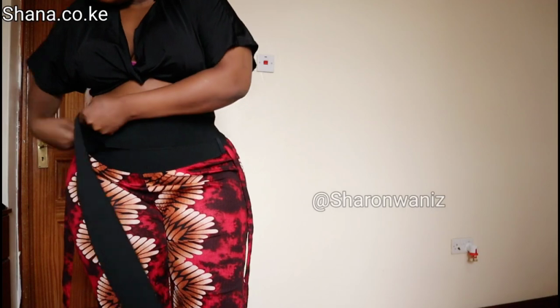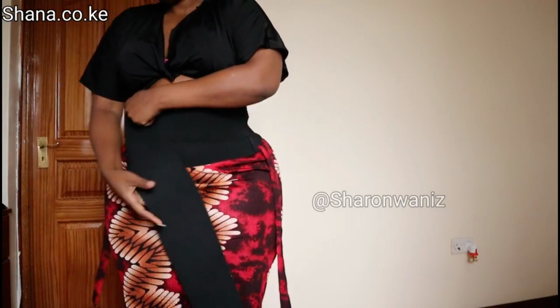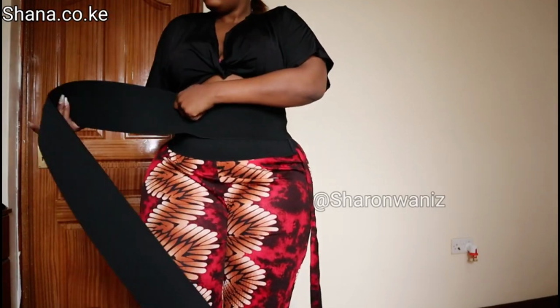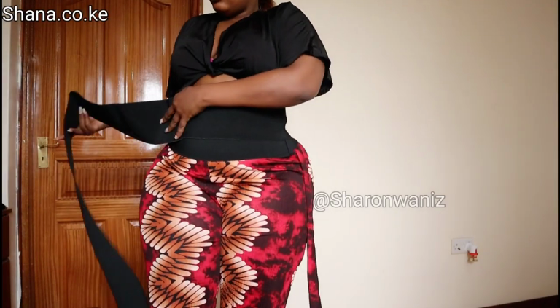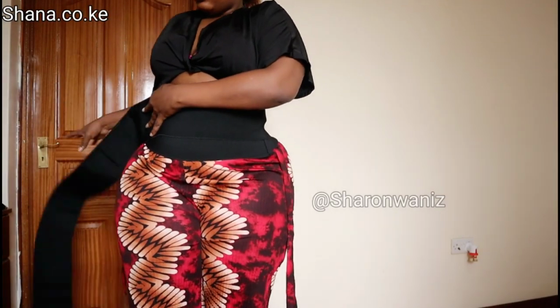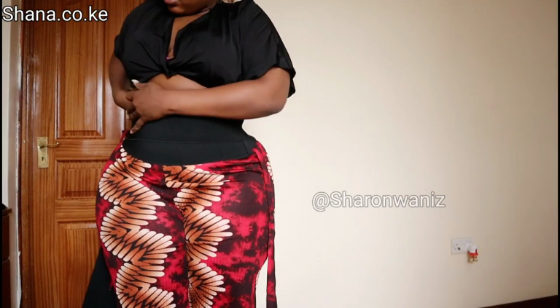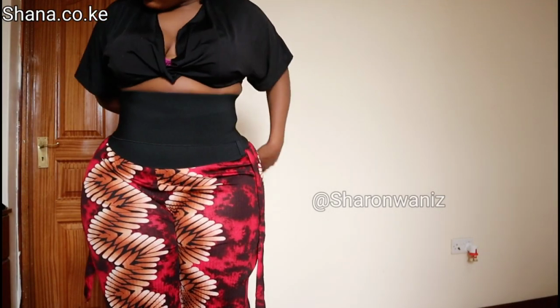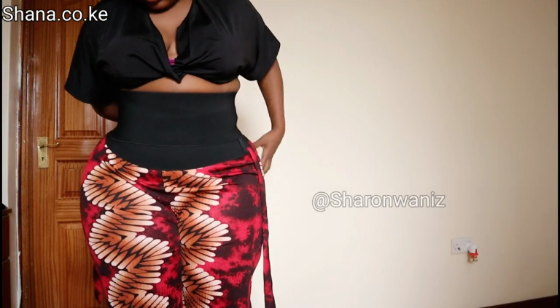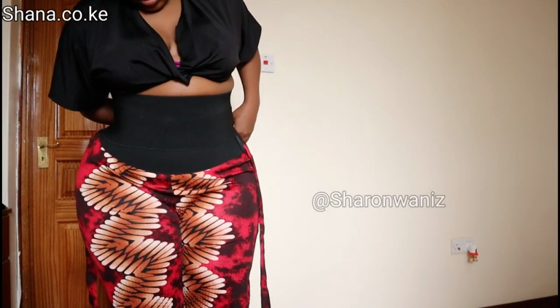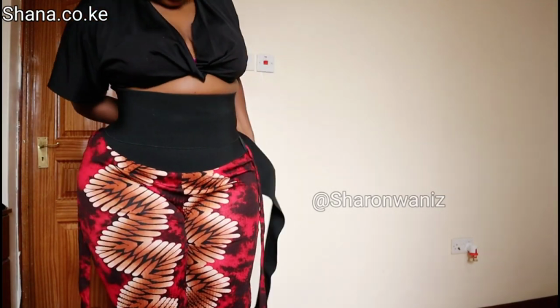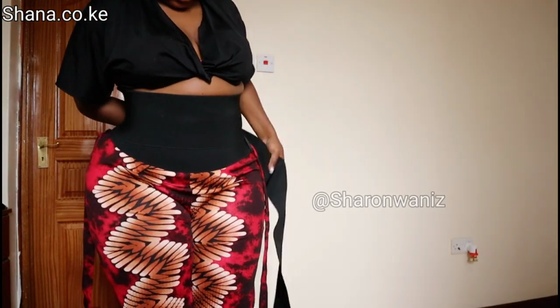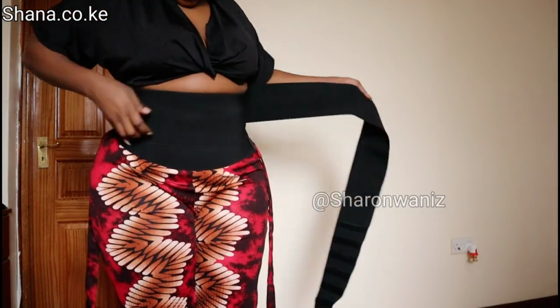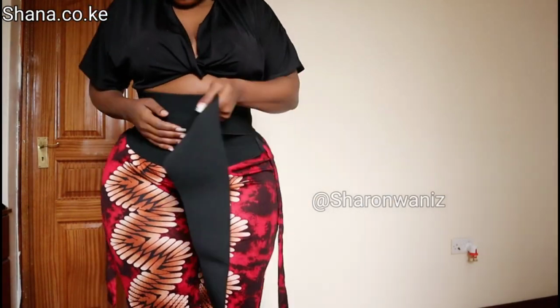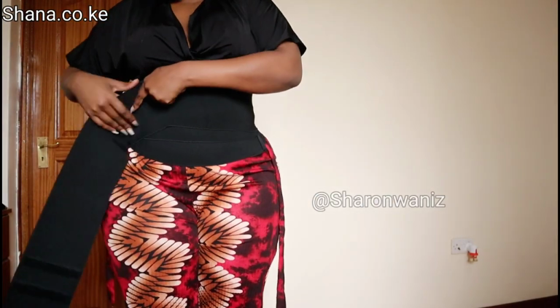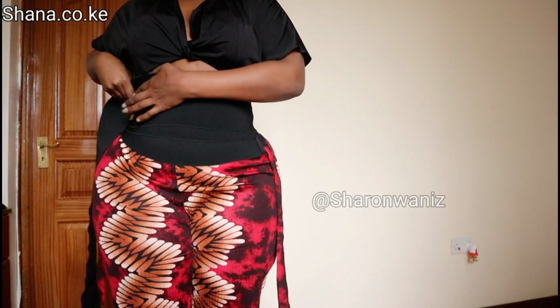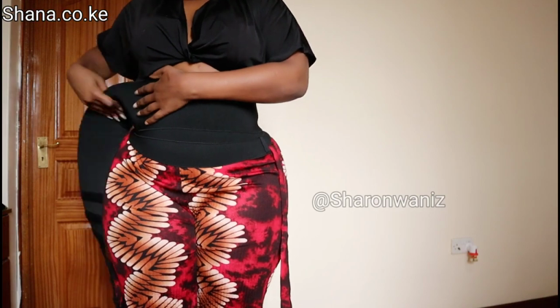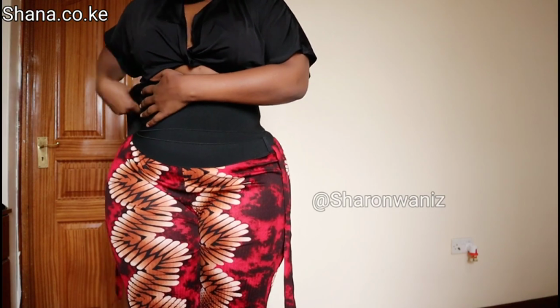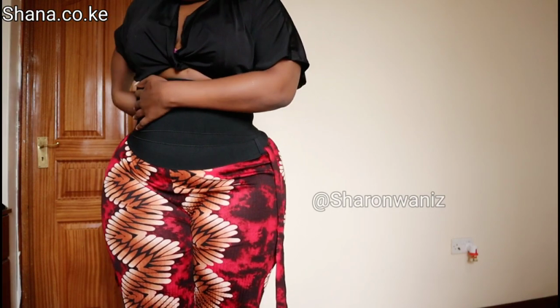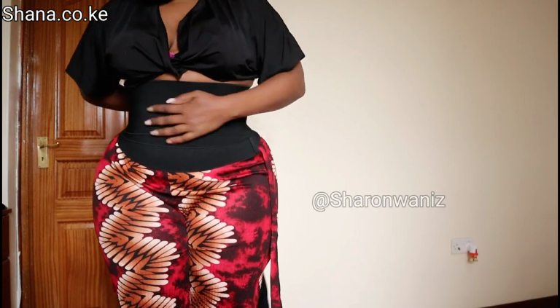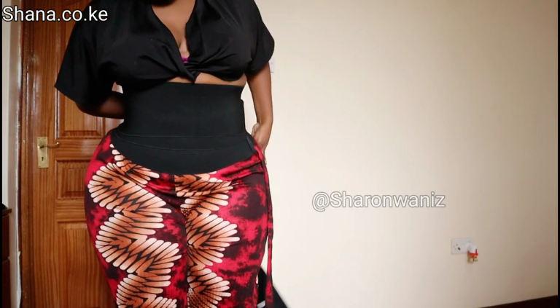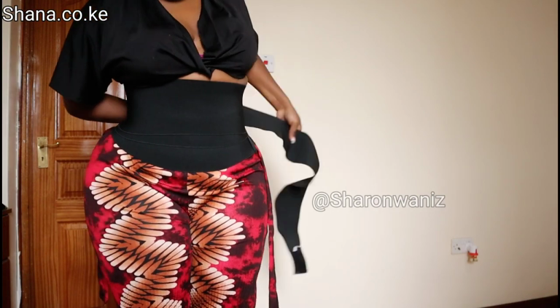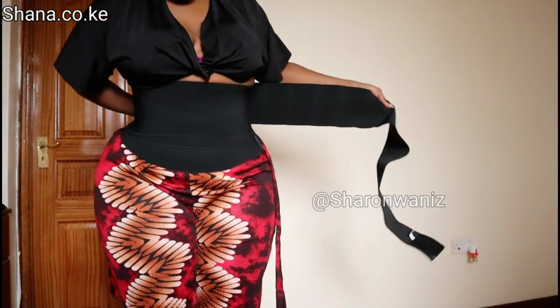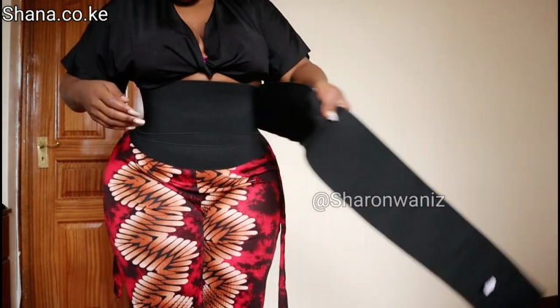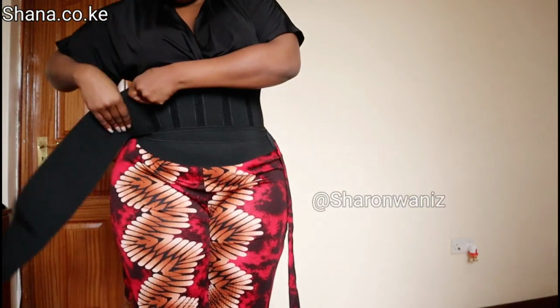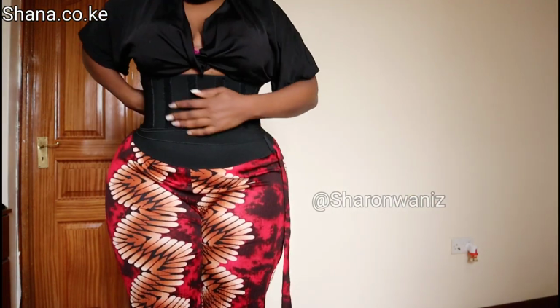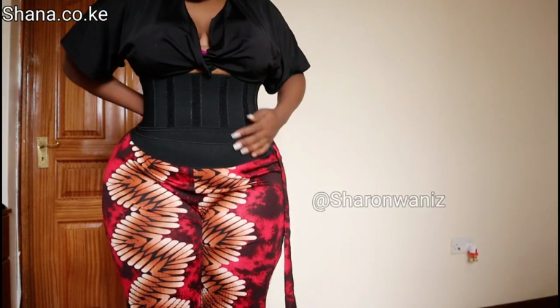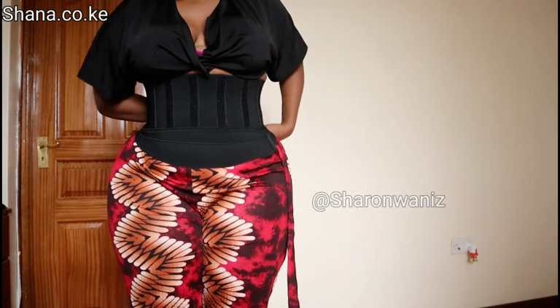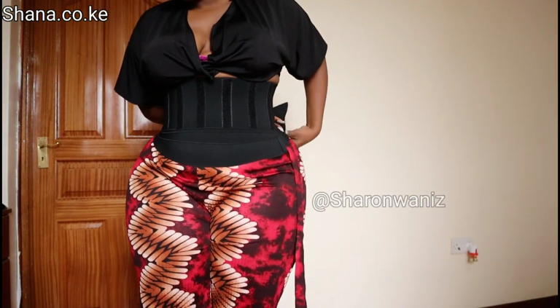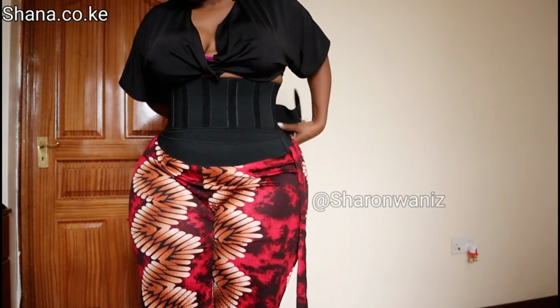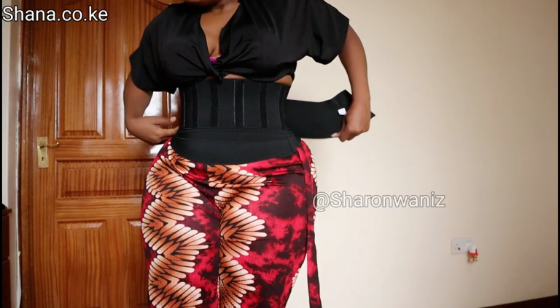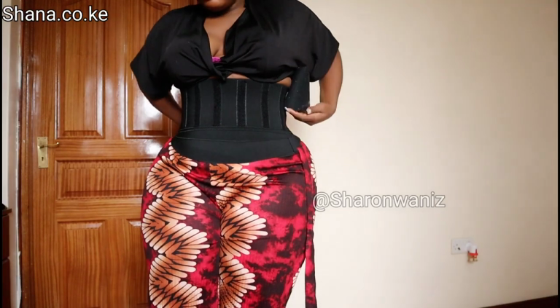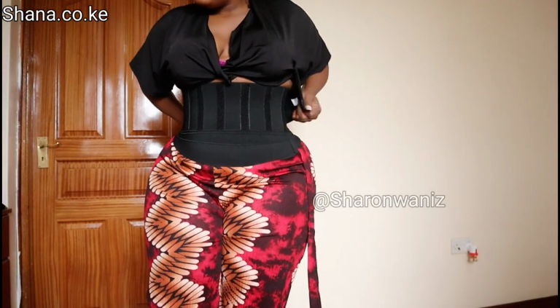This is how the 400 centimeters looks on her. She told me she felt like this one was more comfortable compared to the first one, because she is thicker — her tummy is bigger than mine — and she was okay with the 400 centimeters.